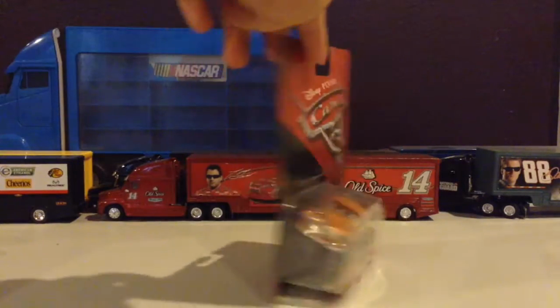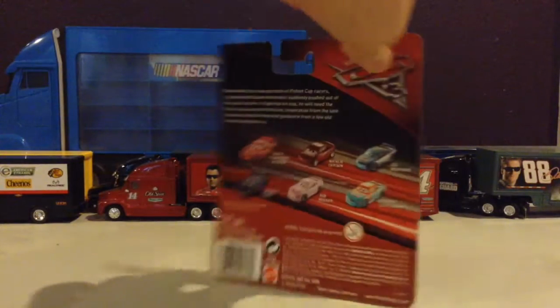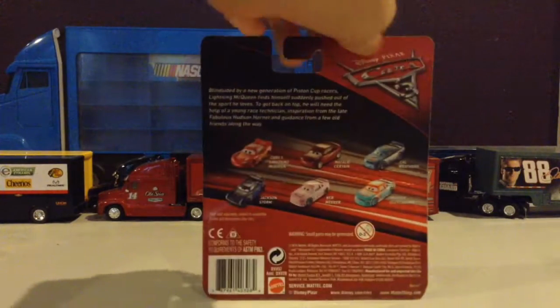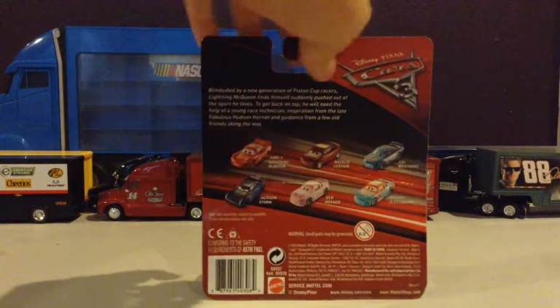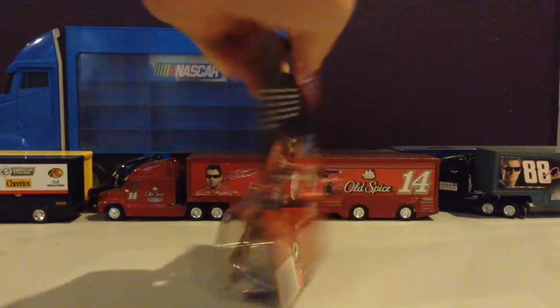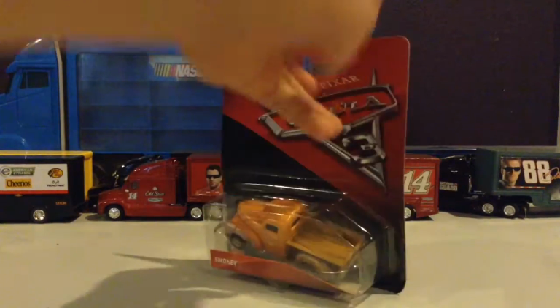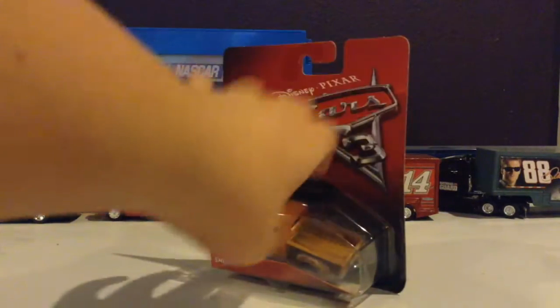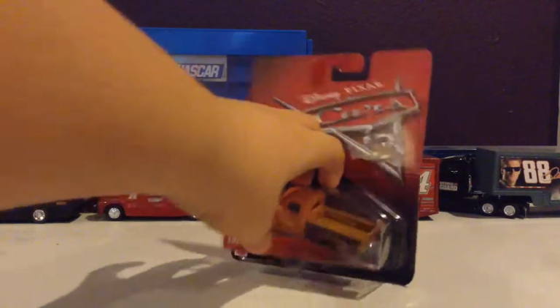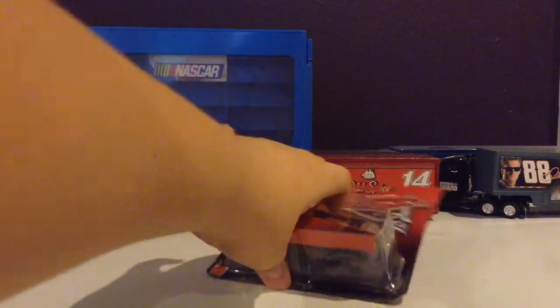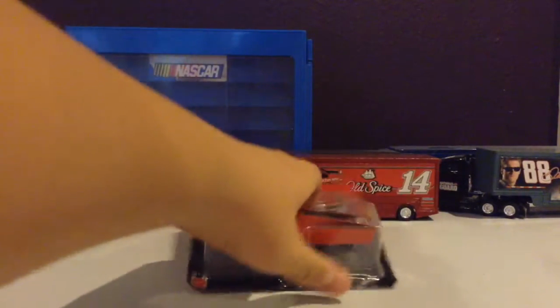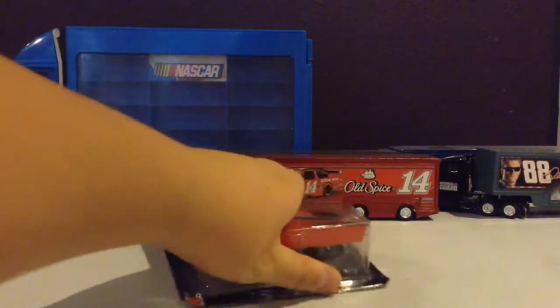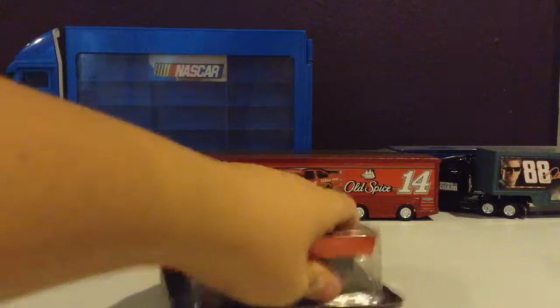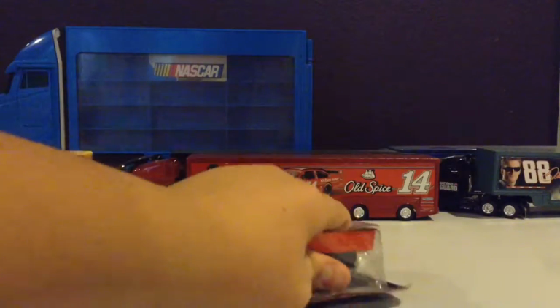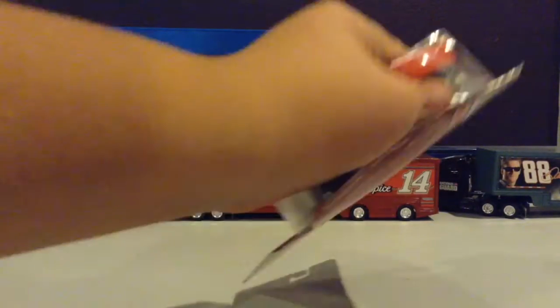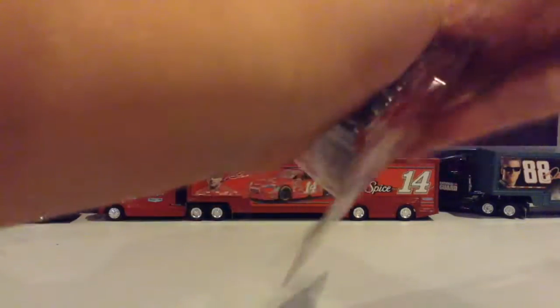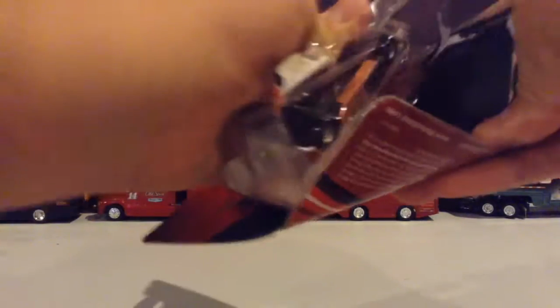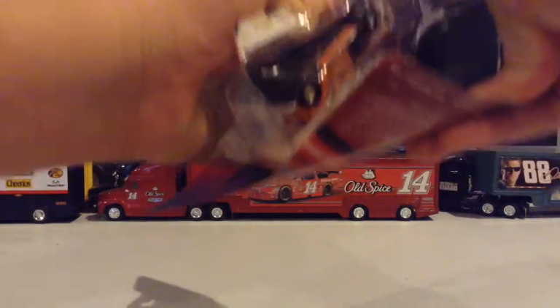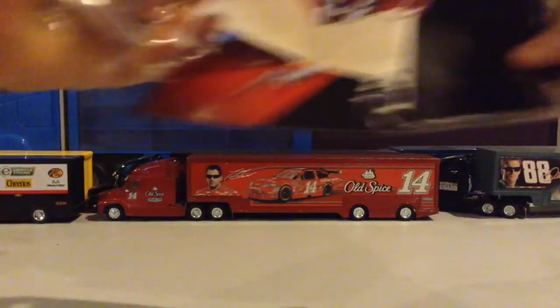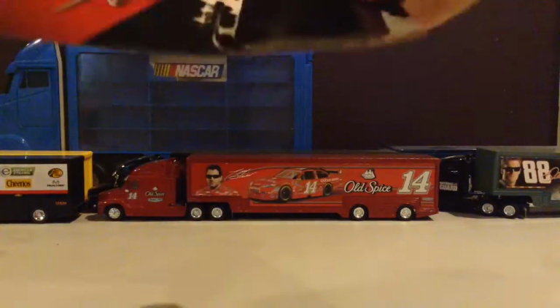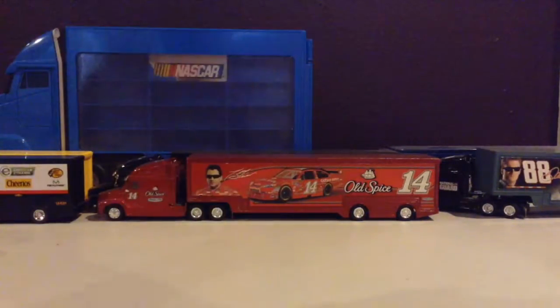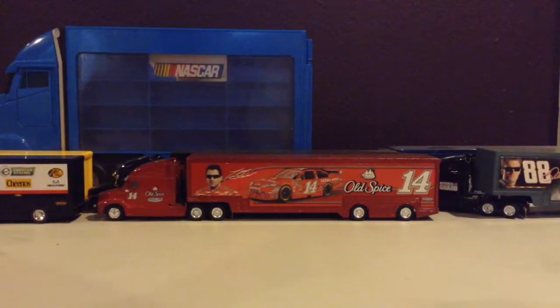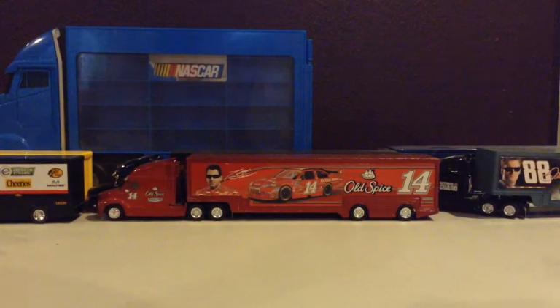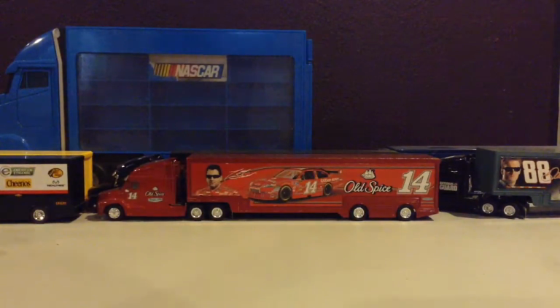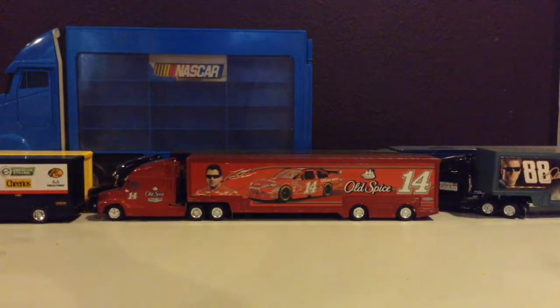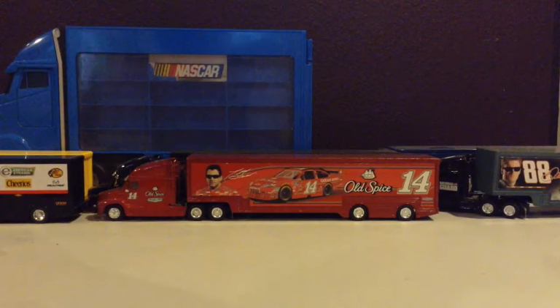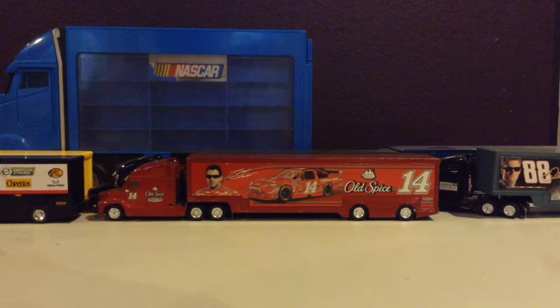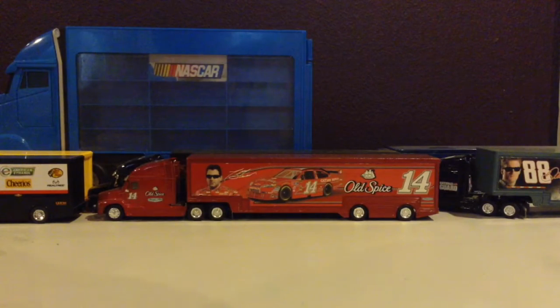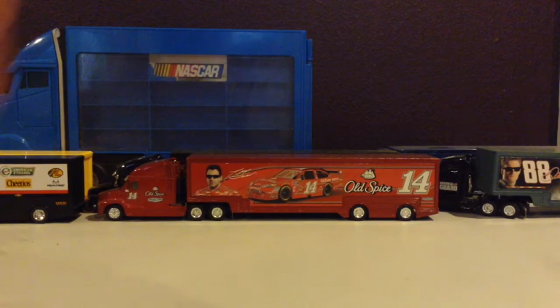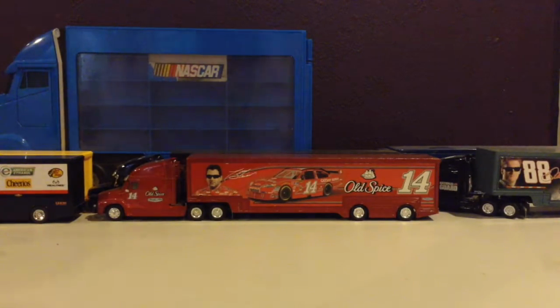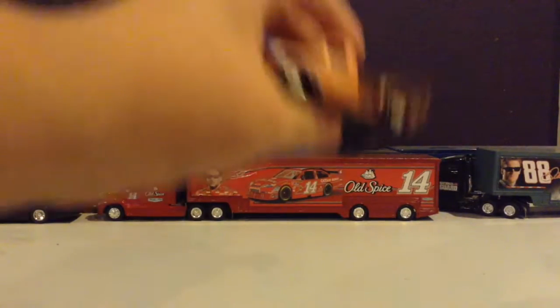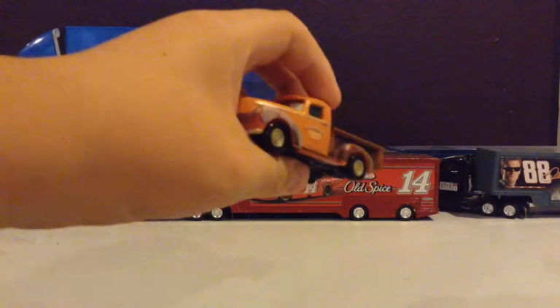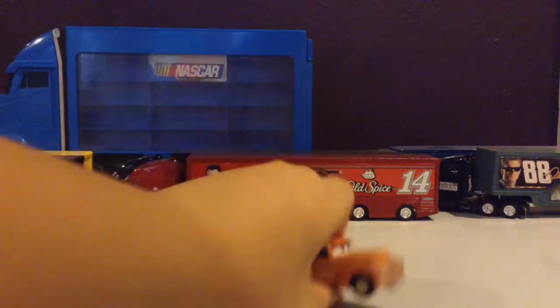On the back, some other releases. Let's get this car out of the box. Here we have Smokey.